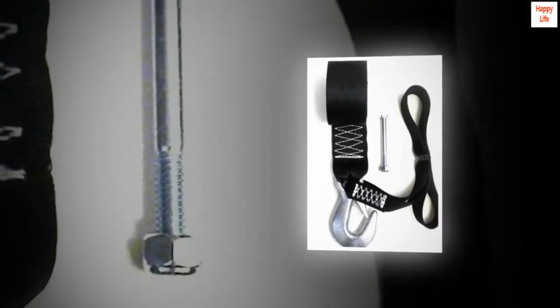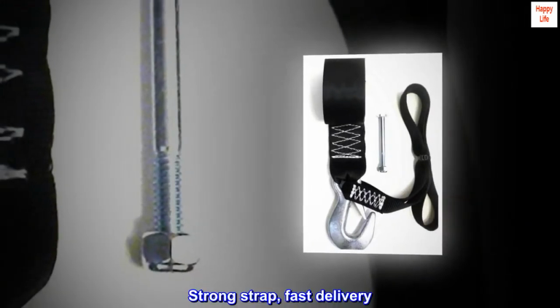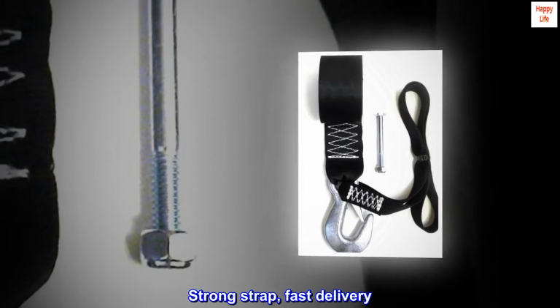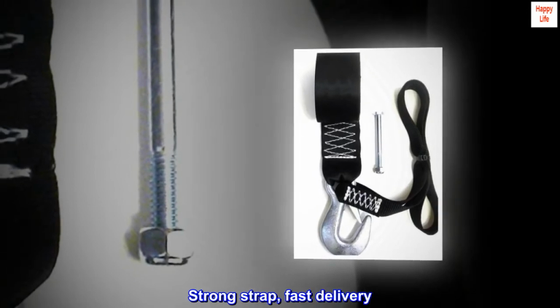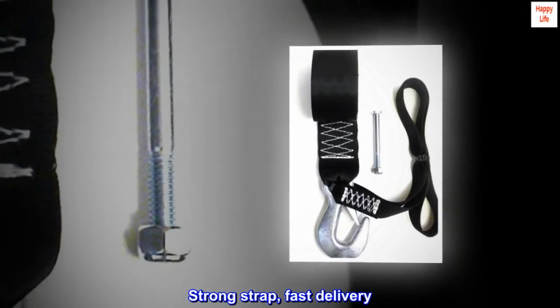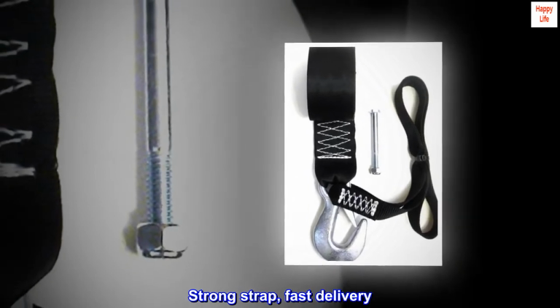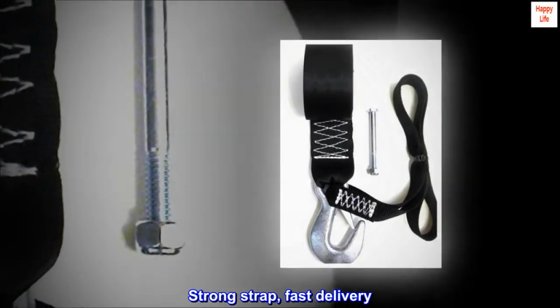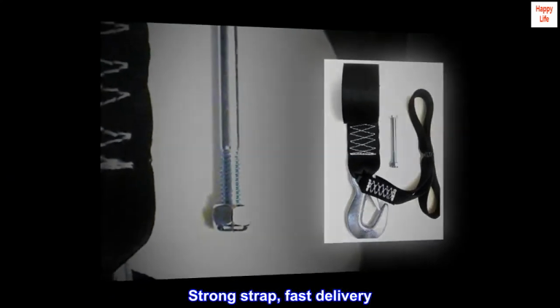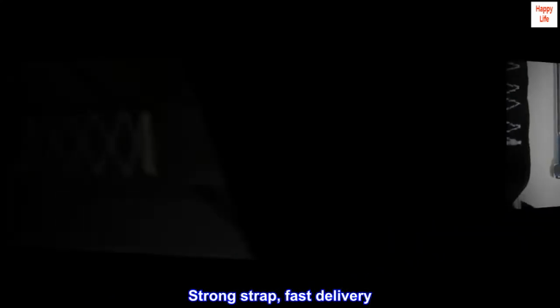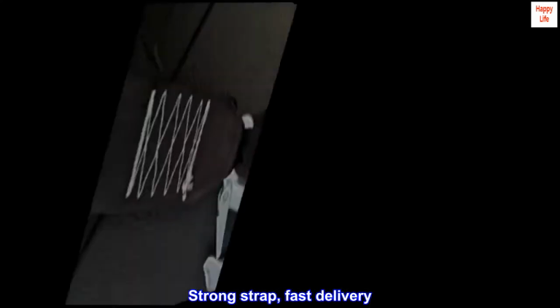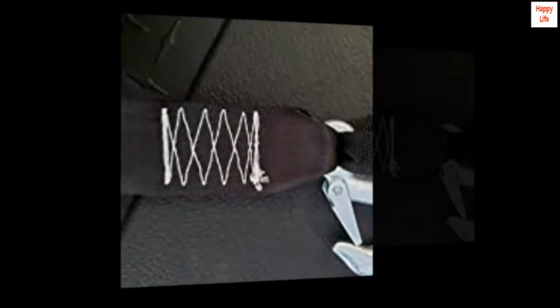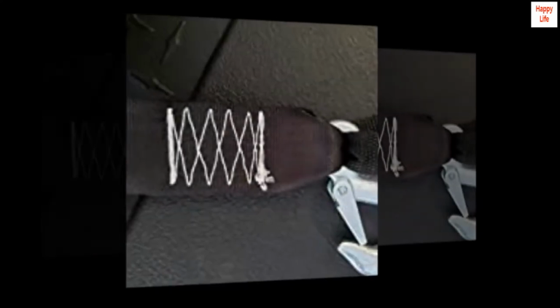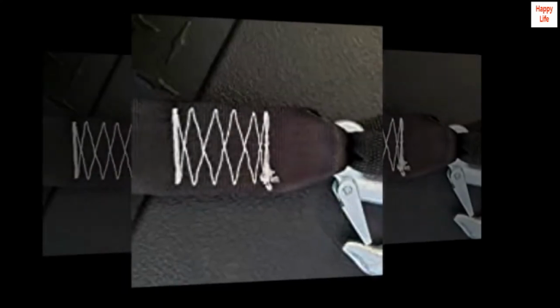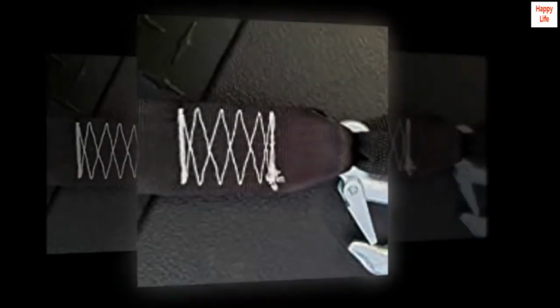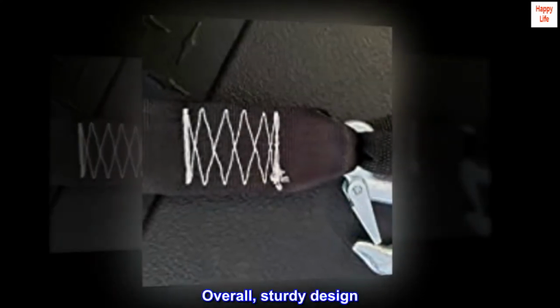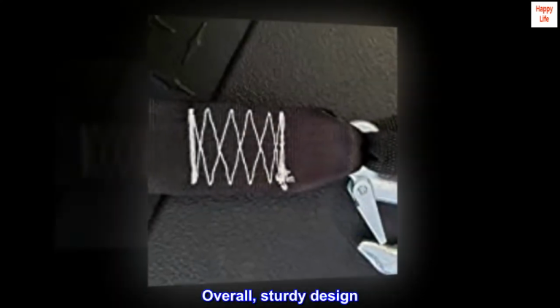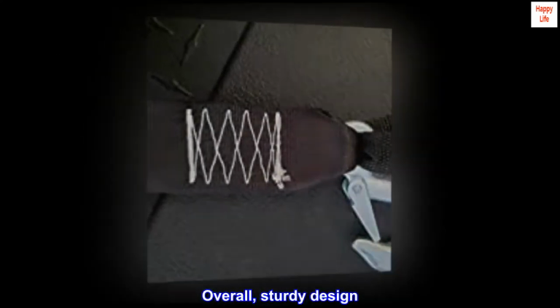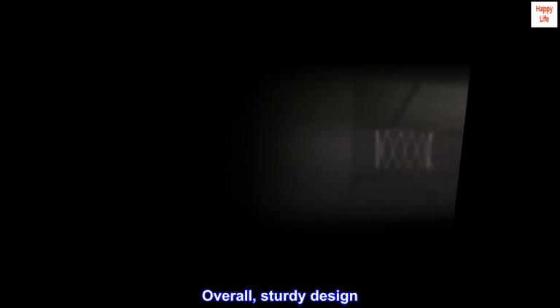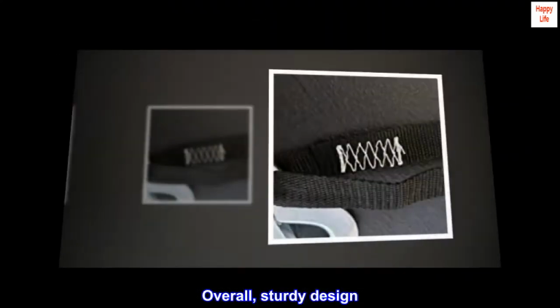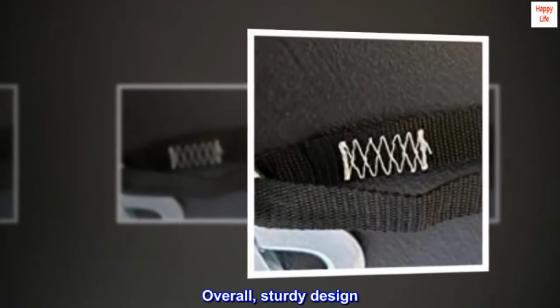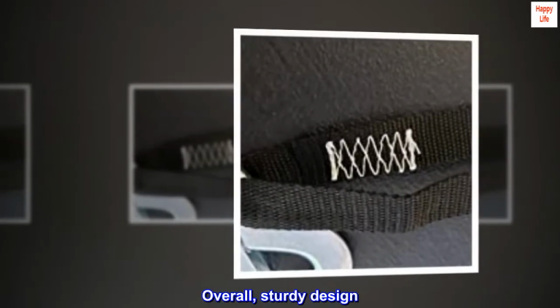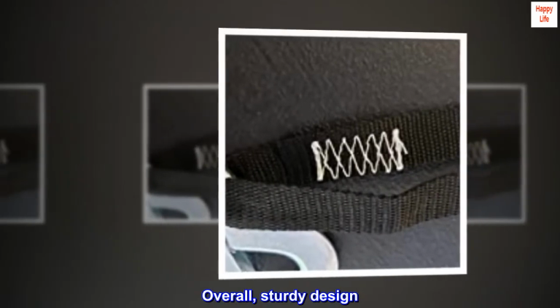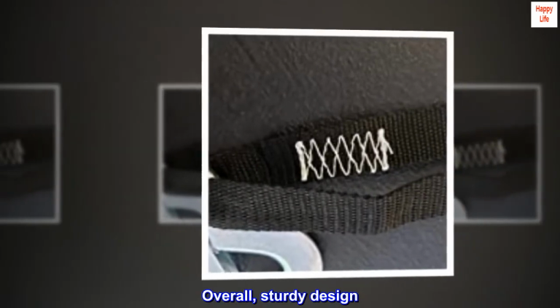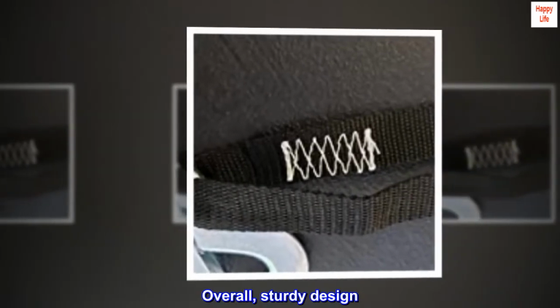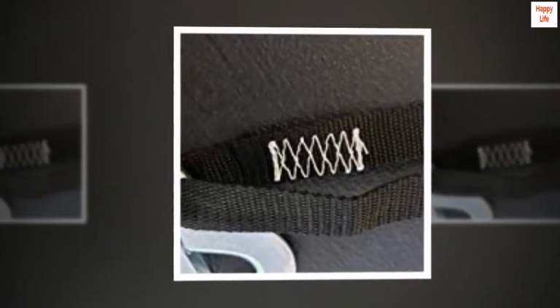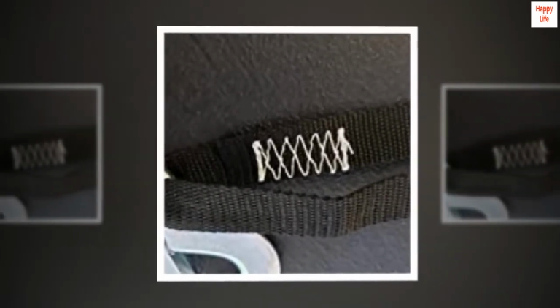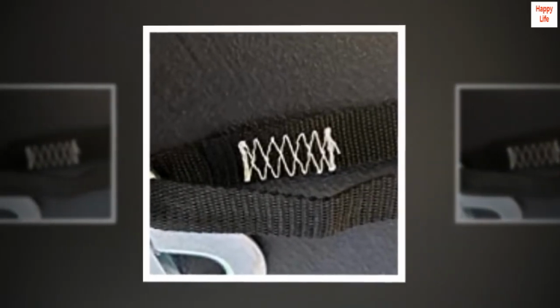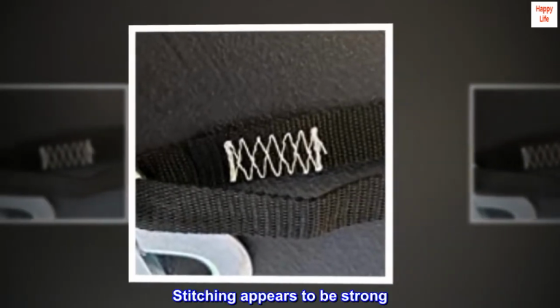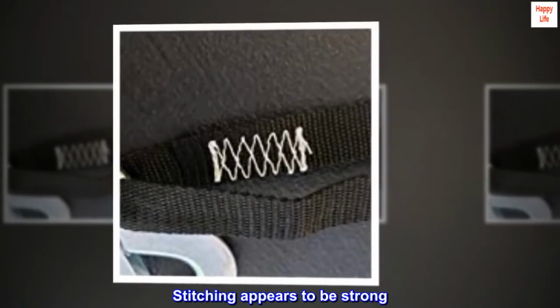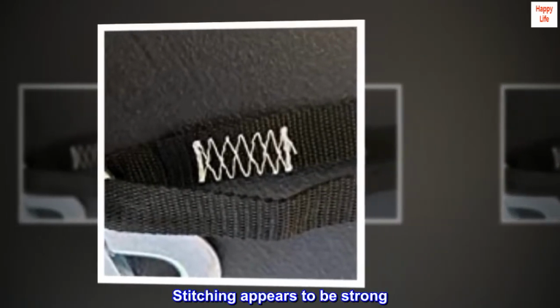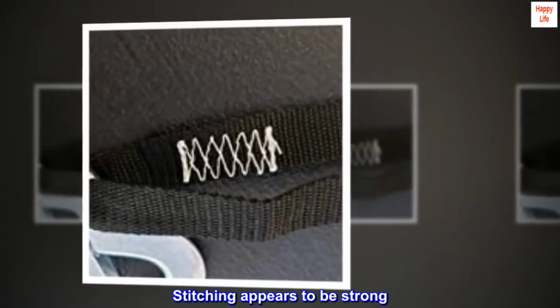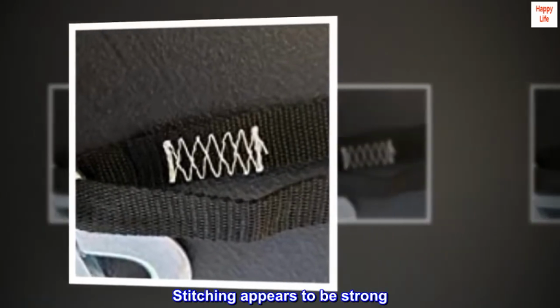Strong strap, fast delivery. Overall, sturdy design.